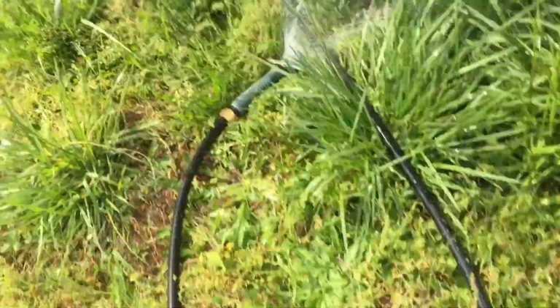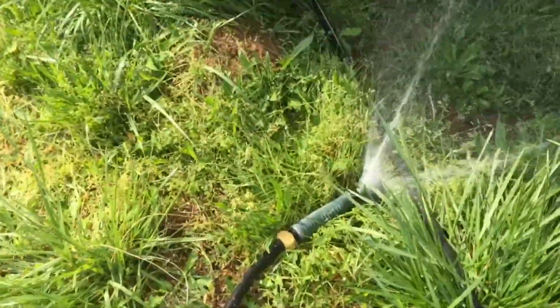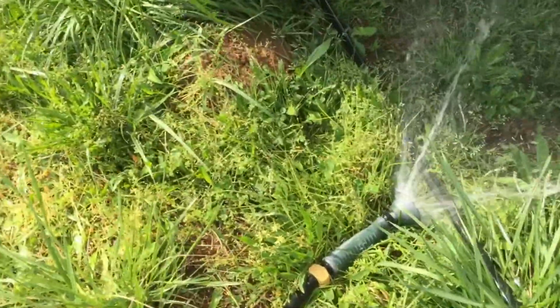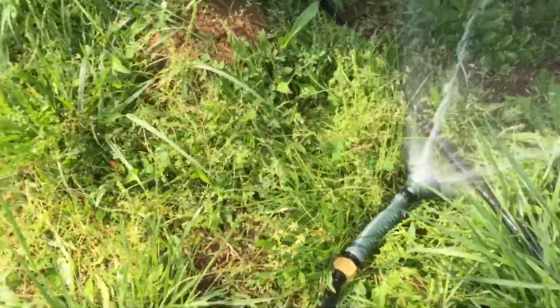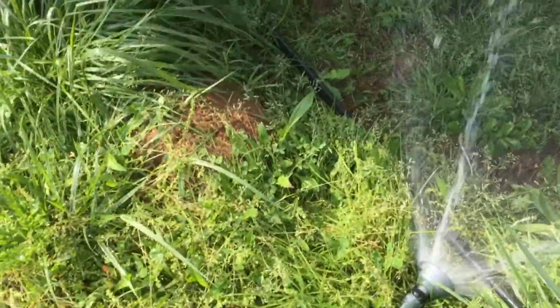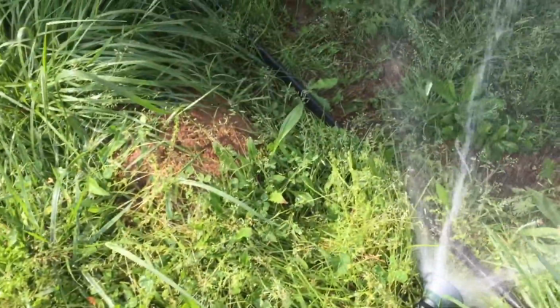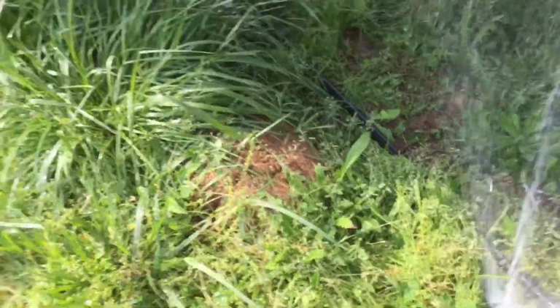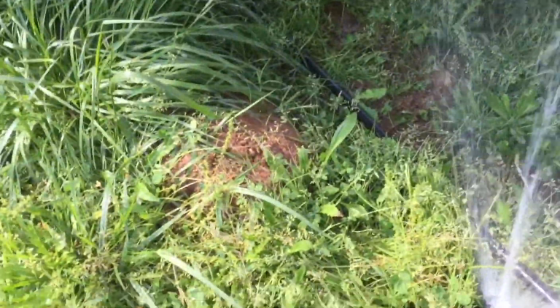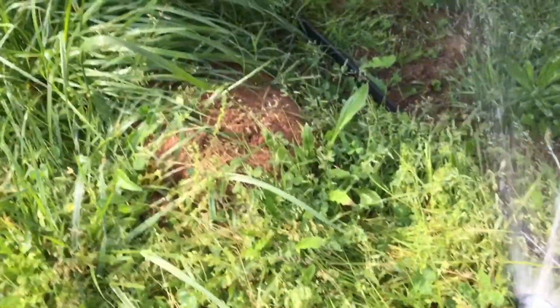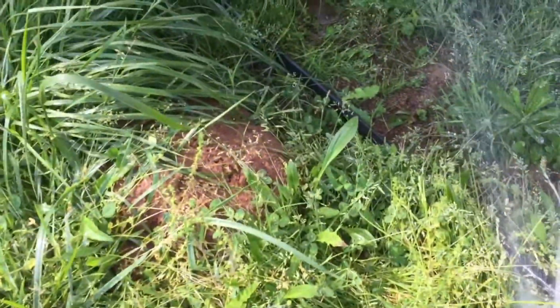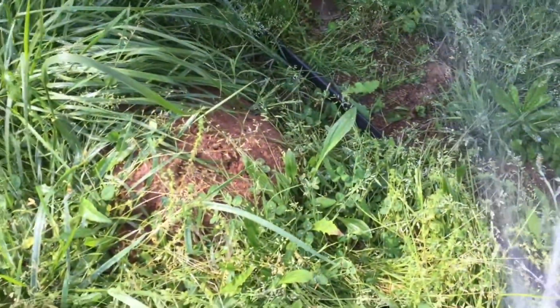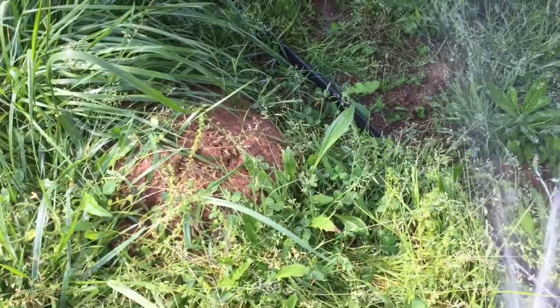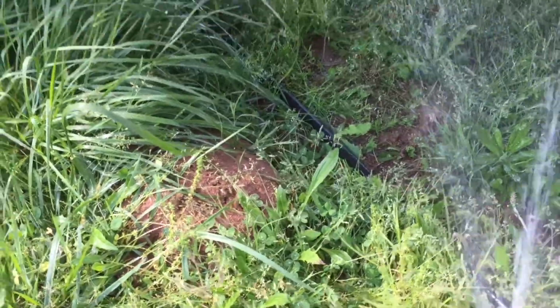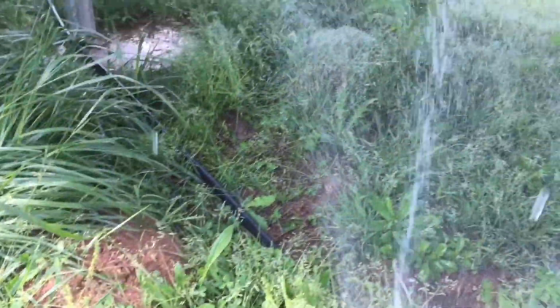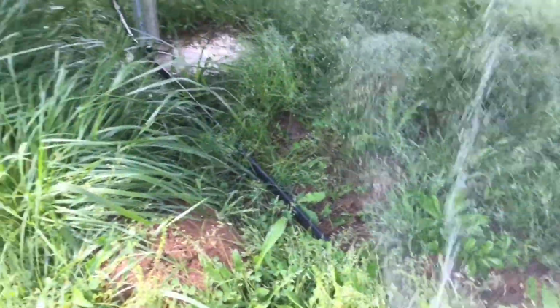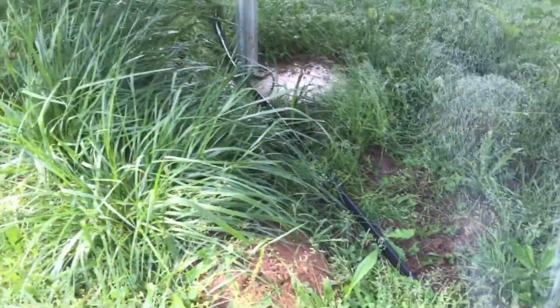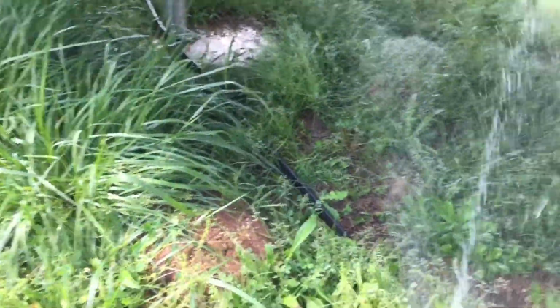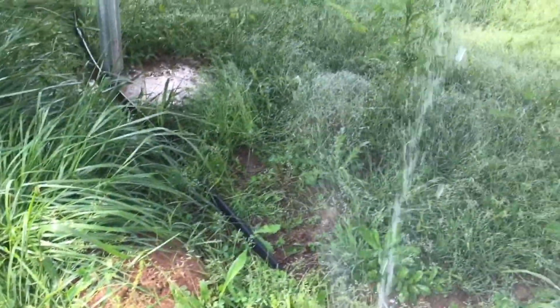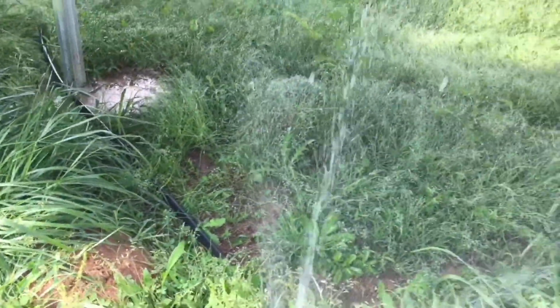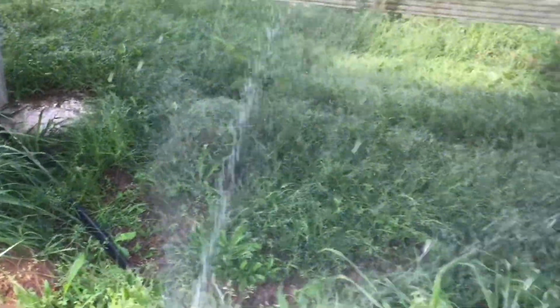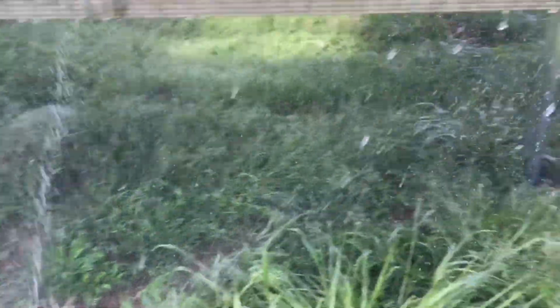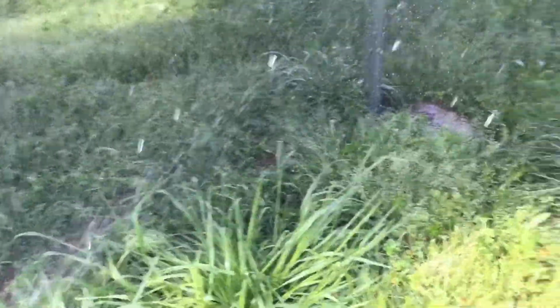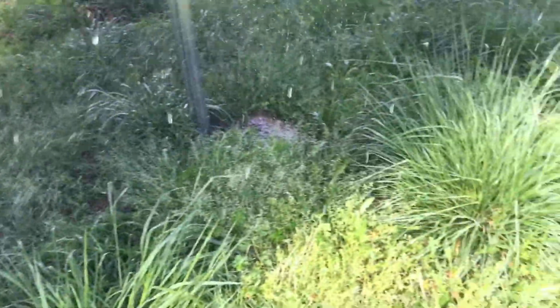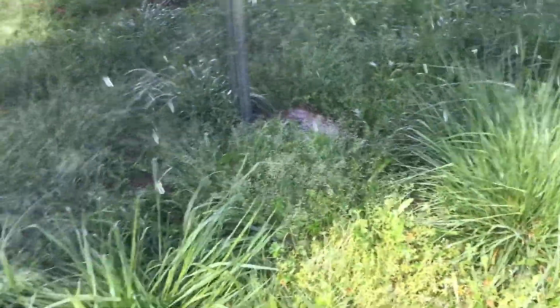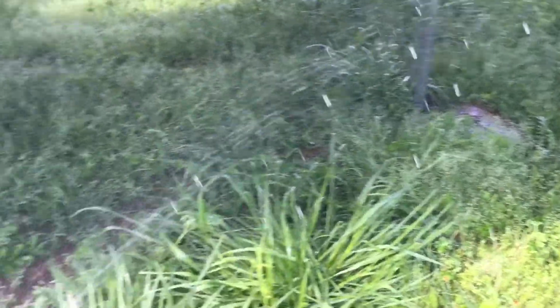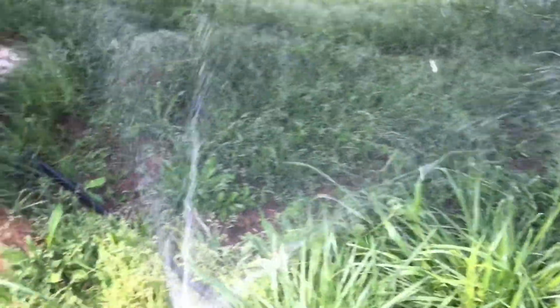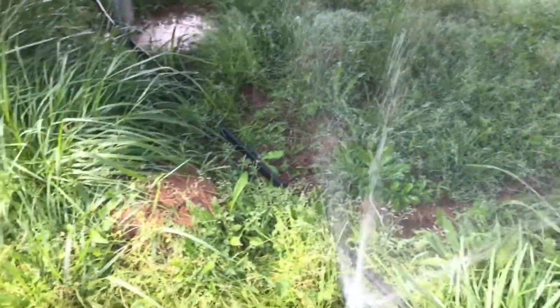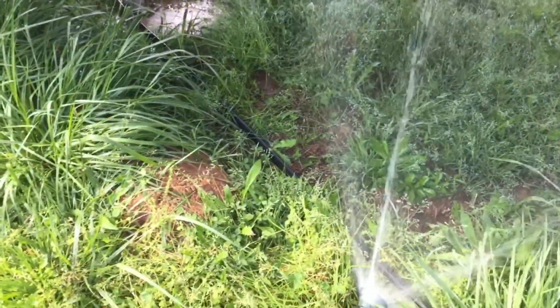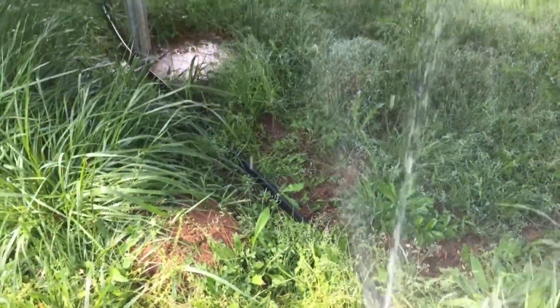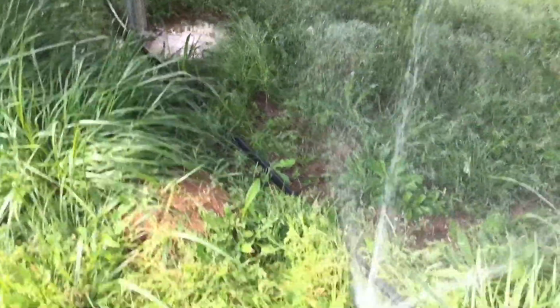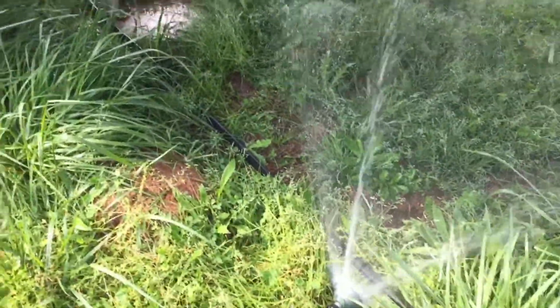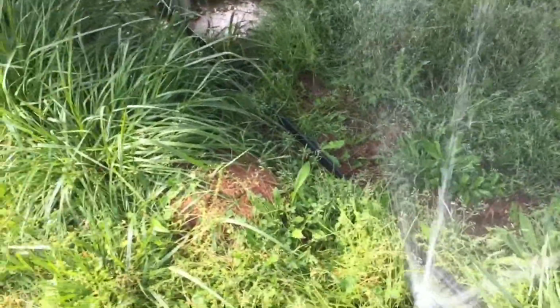One thing I have to be careful of — see that fire ant? For some reason, fire ants — we have a problem with them around here anyway — but they seem to like to build right around these solar panels for some reason.